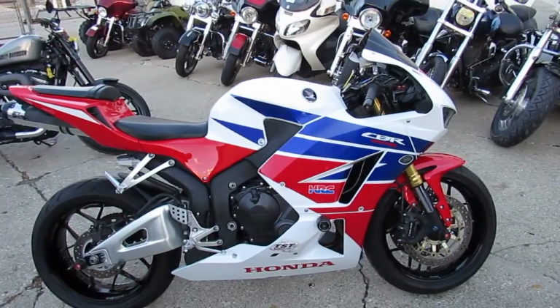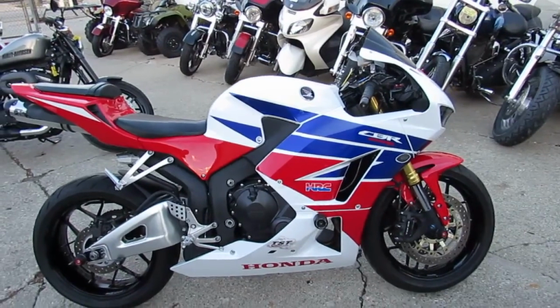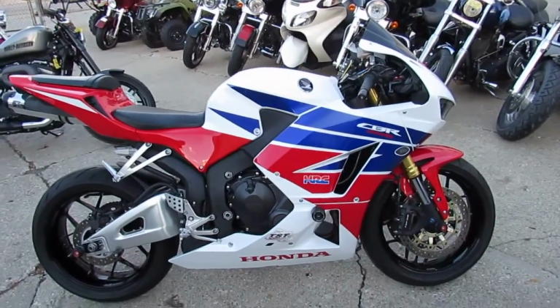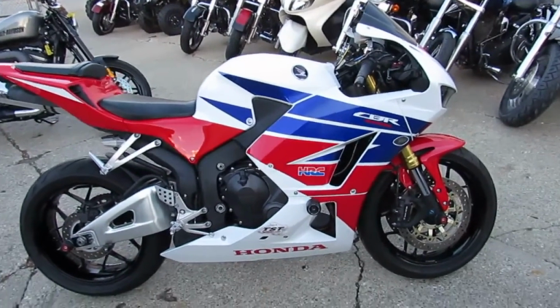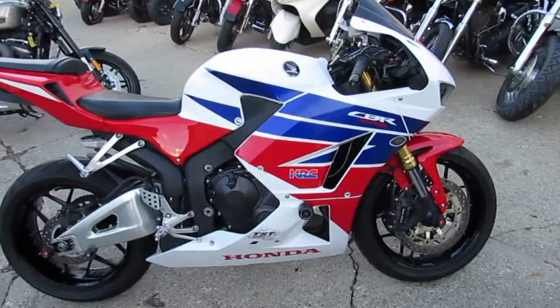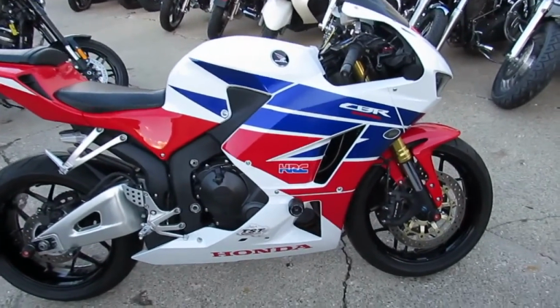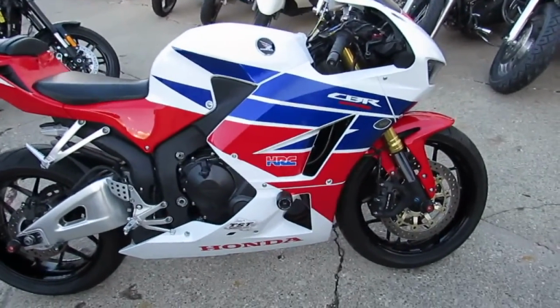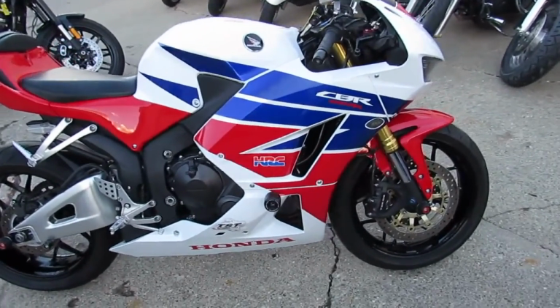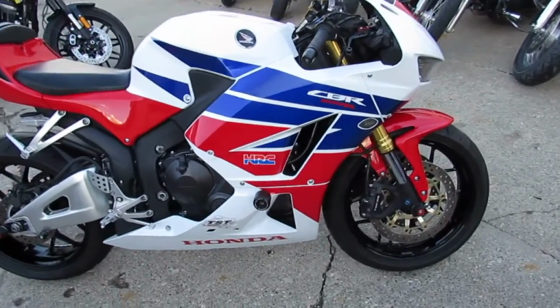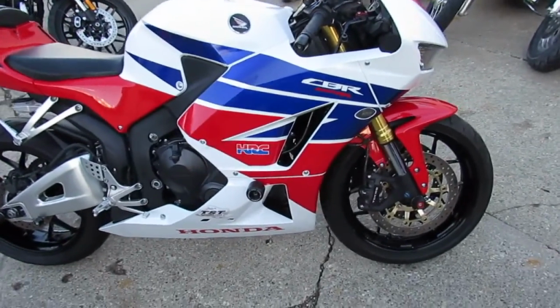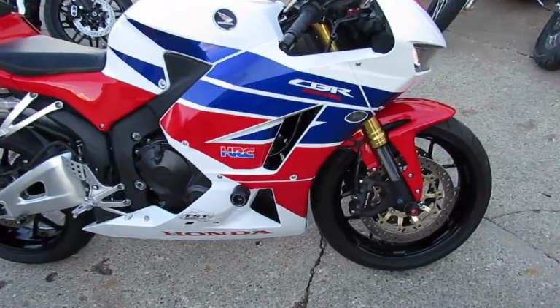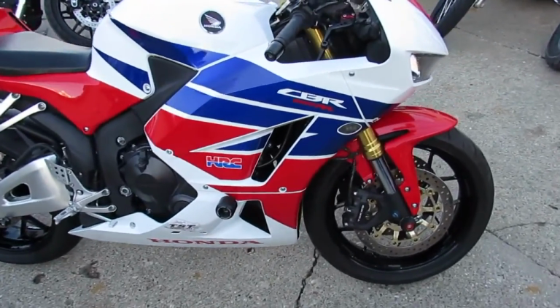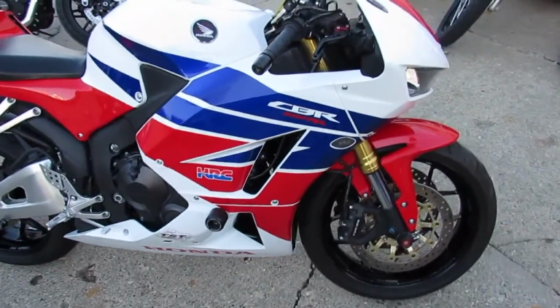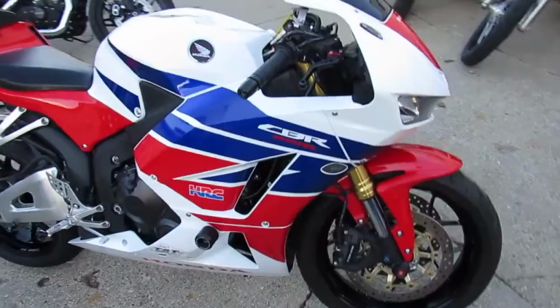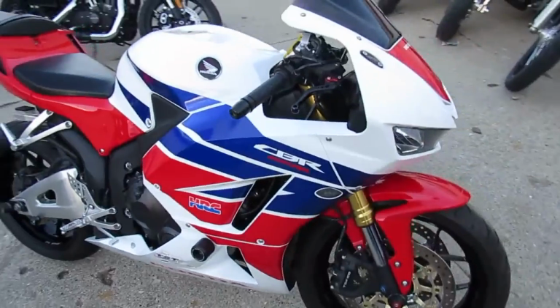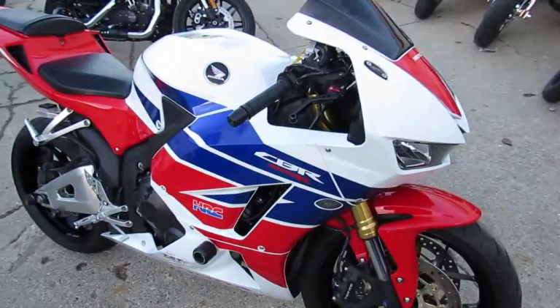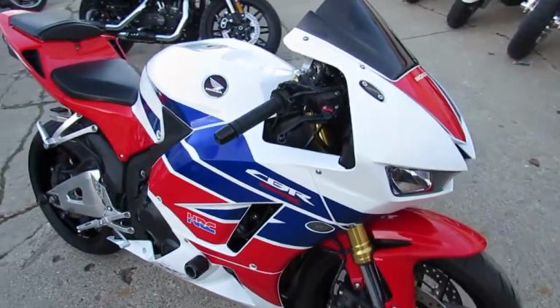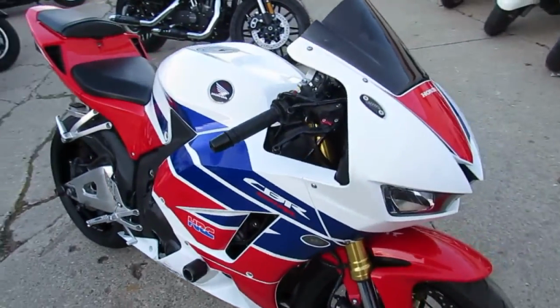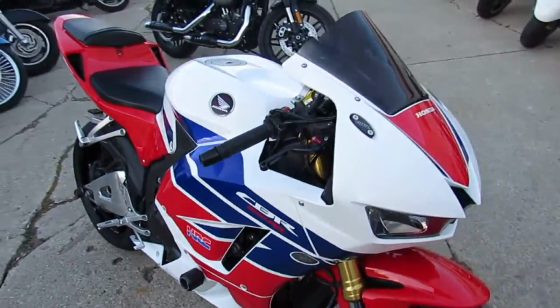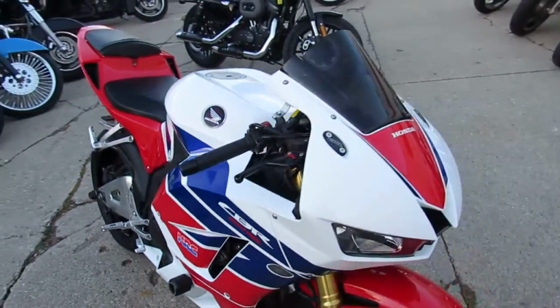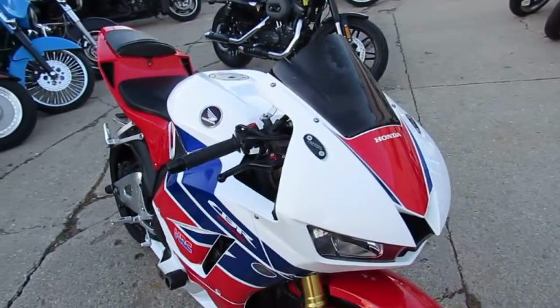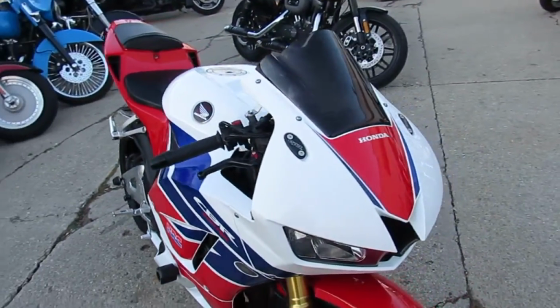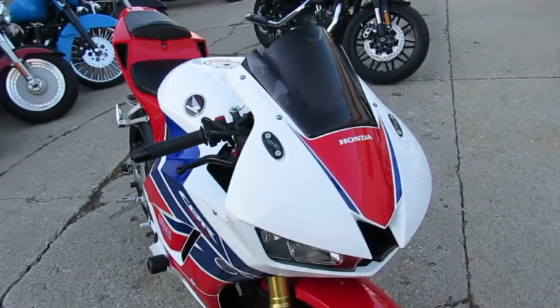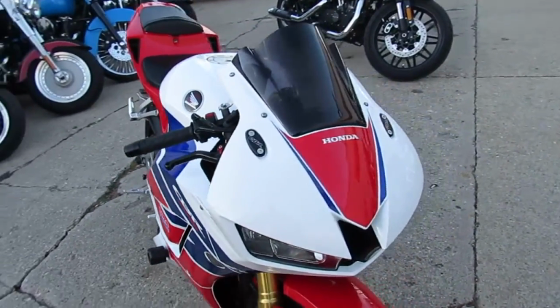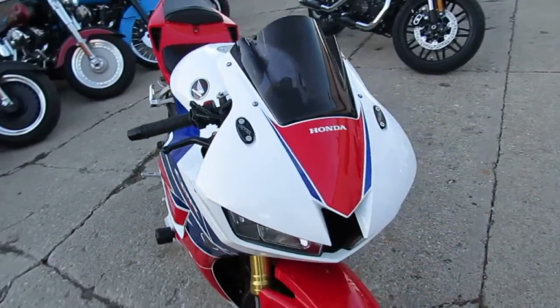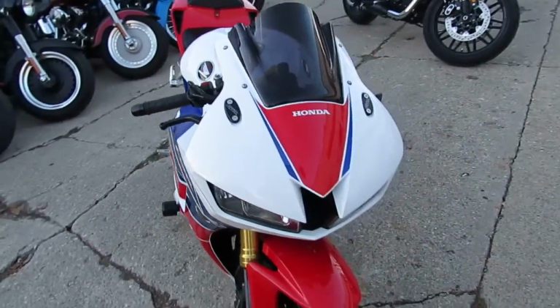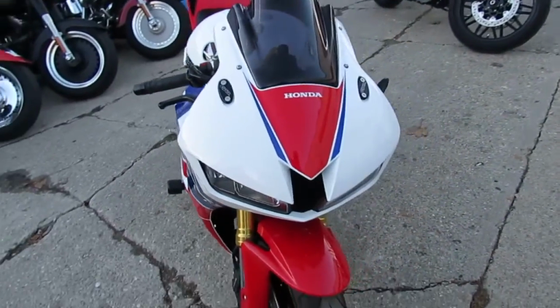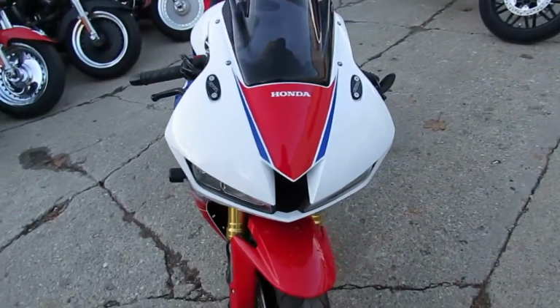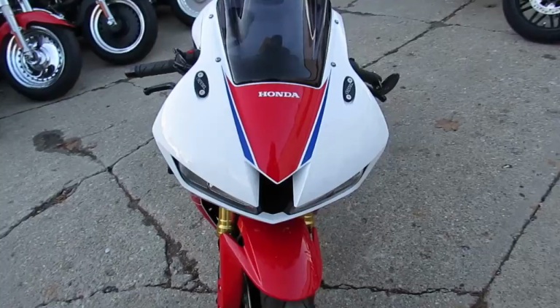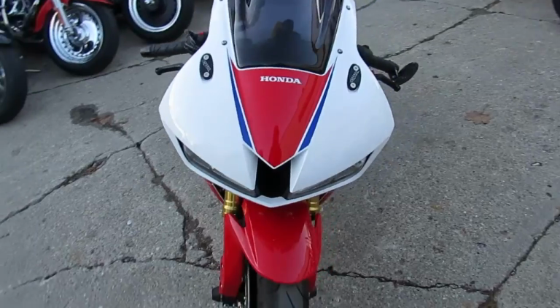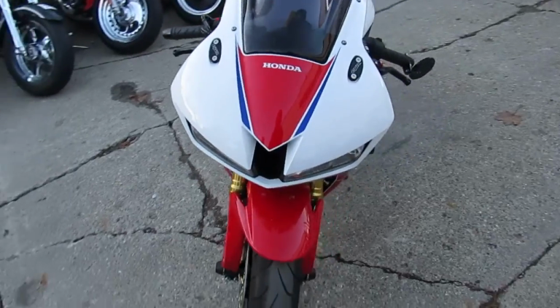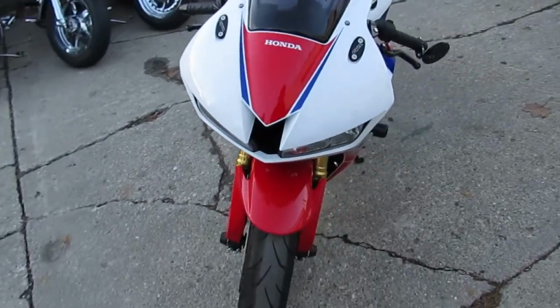Hey guys, Andrew and Aaron at Approval Powersports, we're all here doing some videos on the used sport bikes. I've got over 250 used sport bikes in stock here at Approval Powersports, probably about 50 CBR600s.